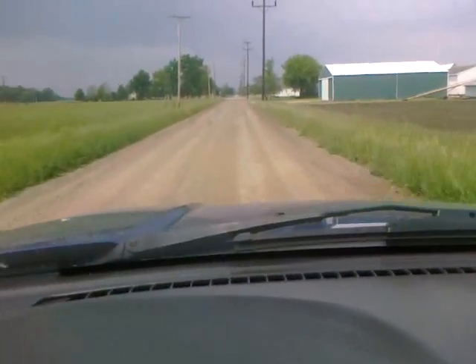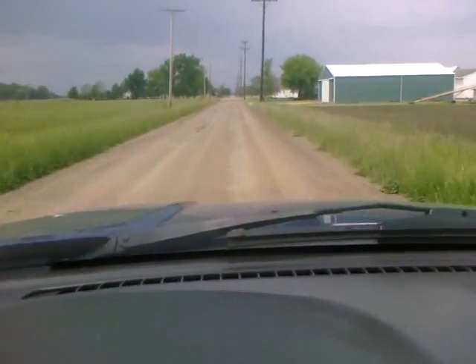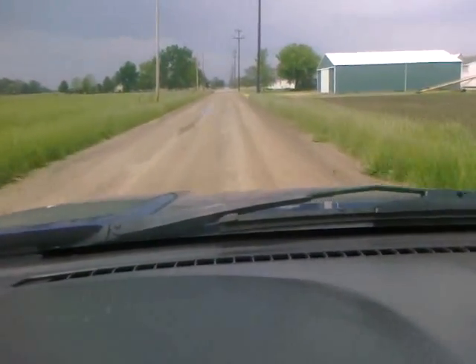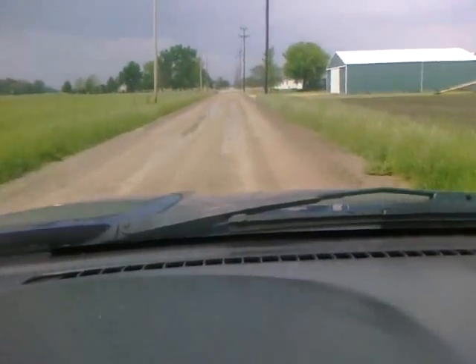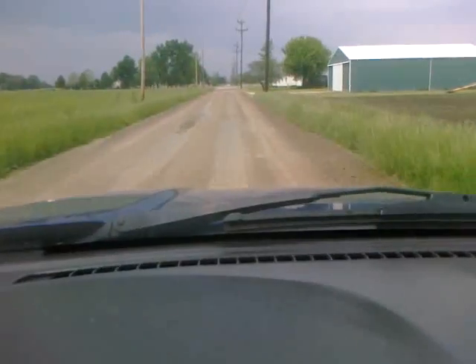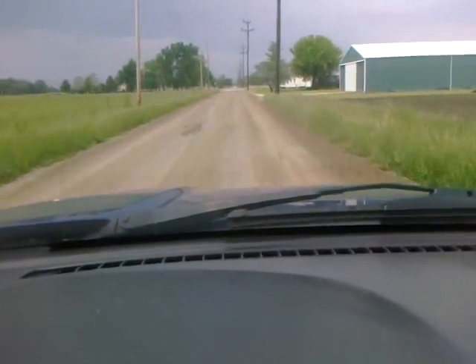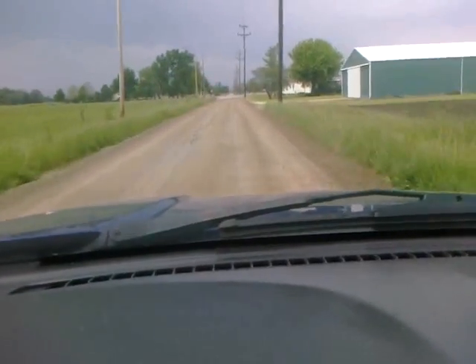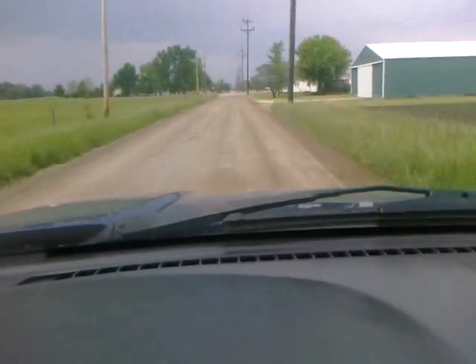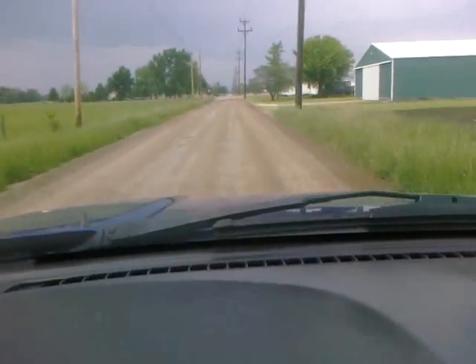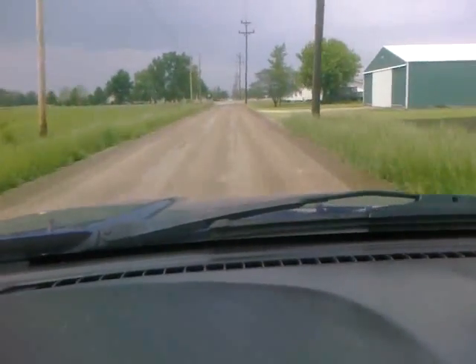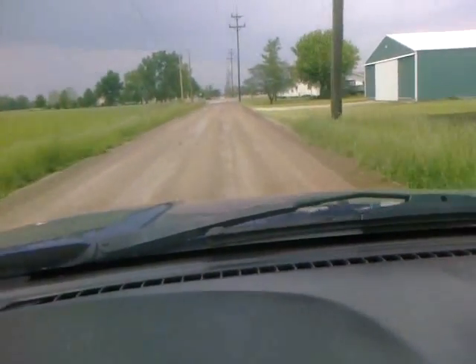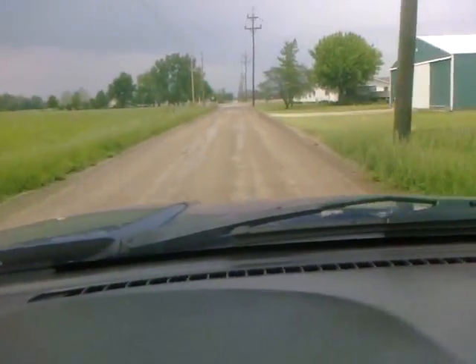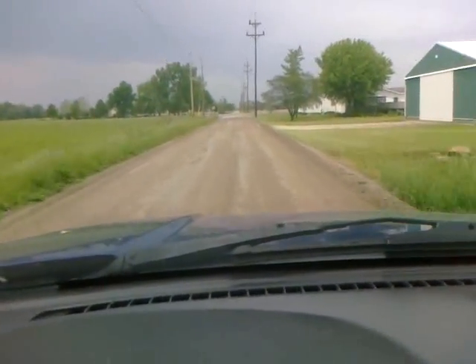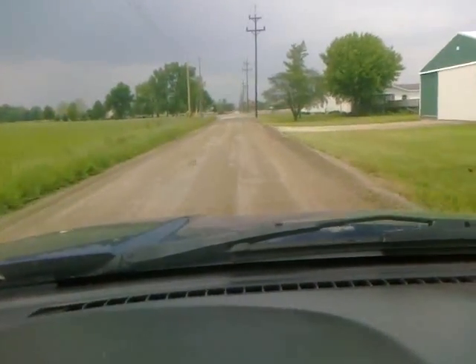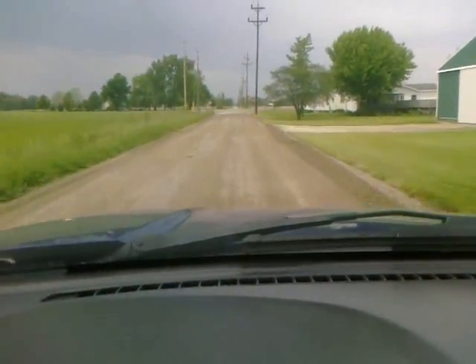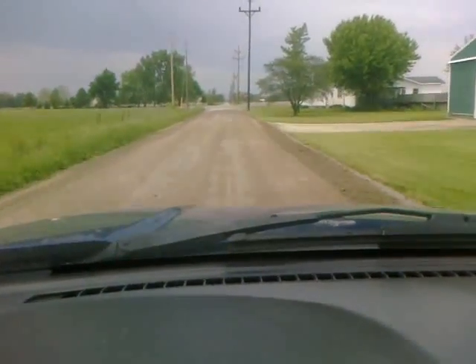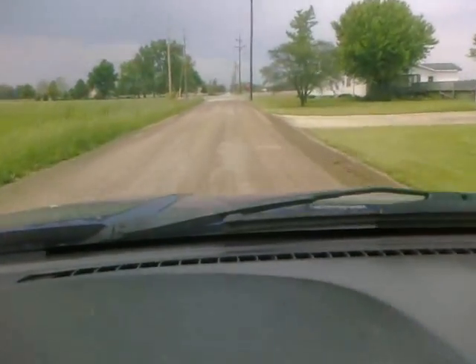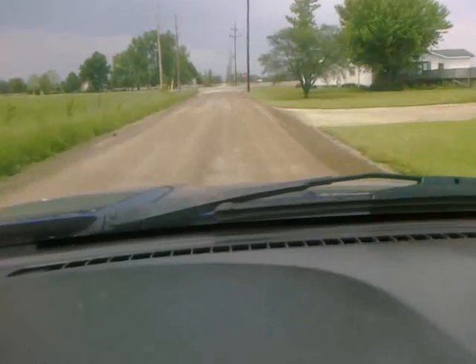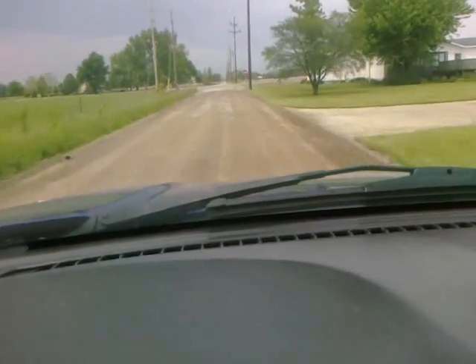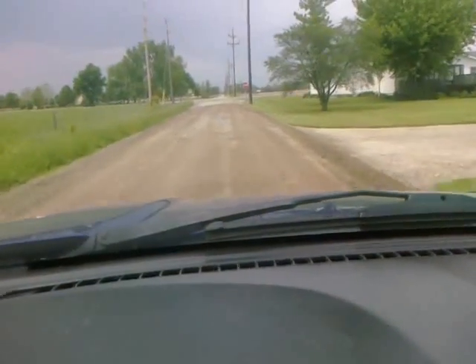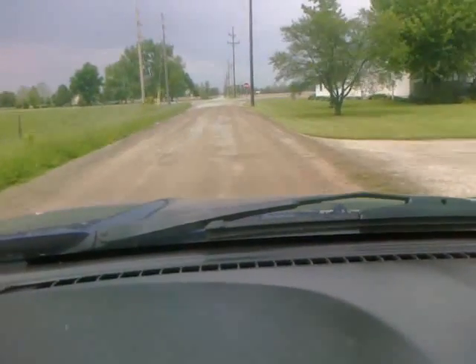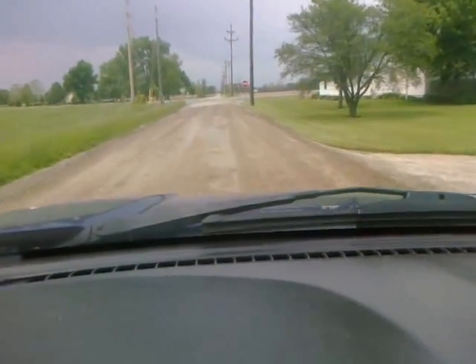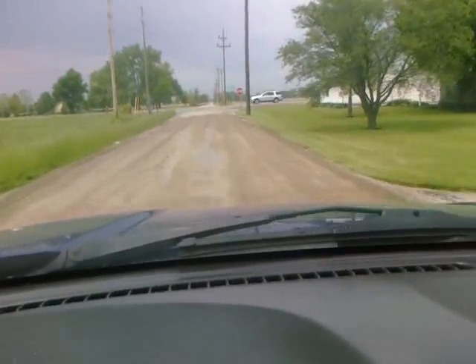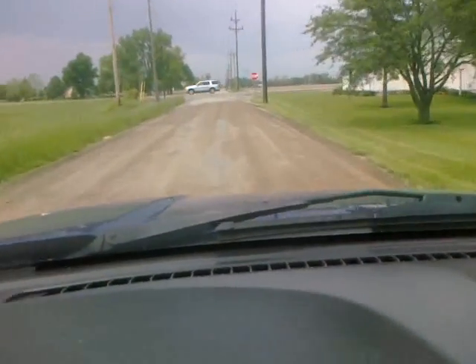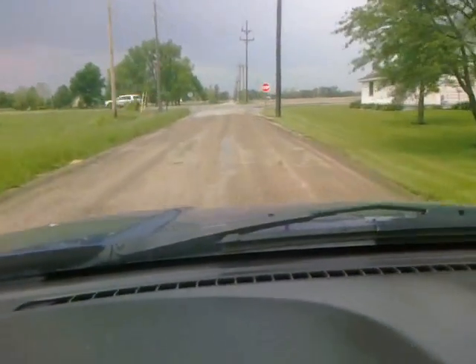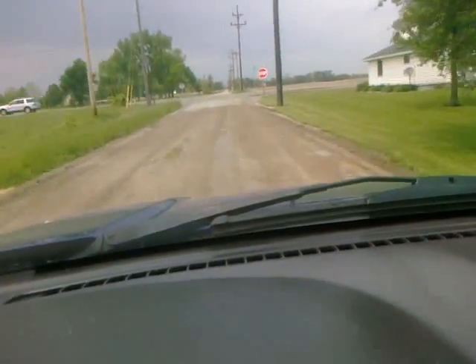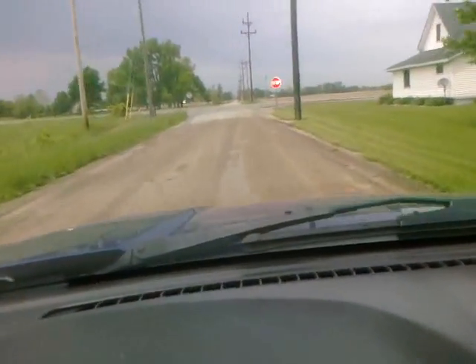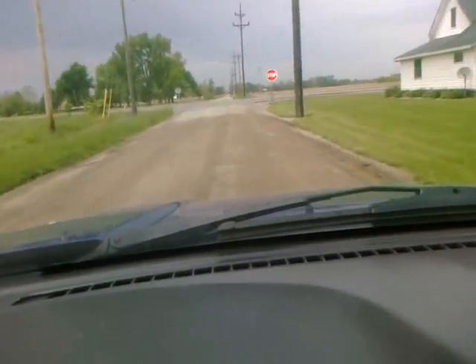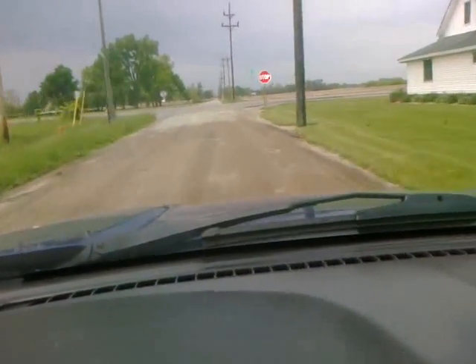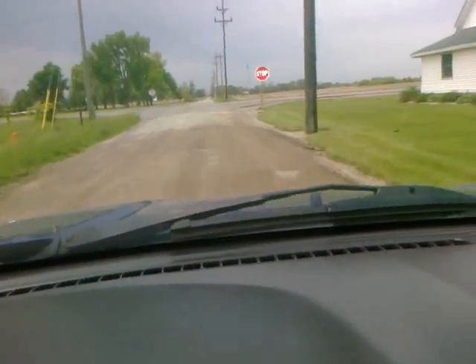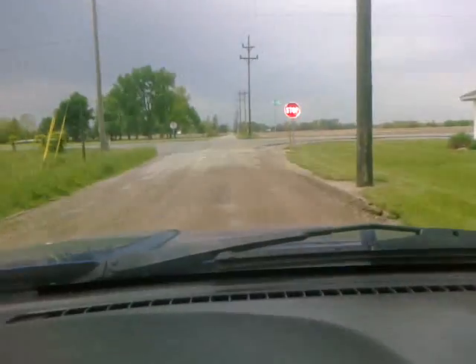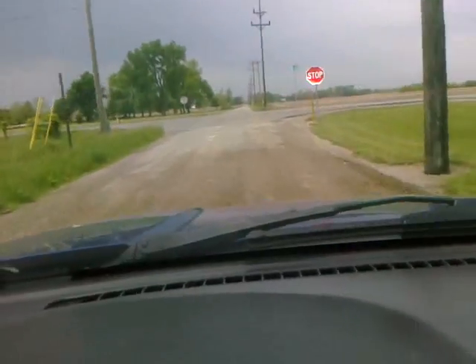Fortunately, it only does this for about a mile — a mile of road the county decided it no longer wanted to maintain. So this is the conclusion of the video, and thank you for watching.